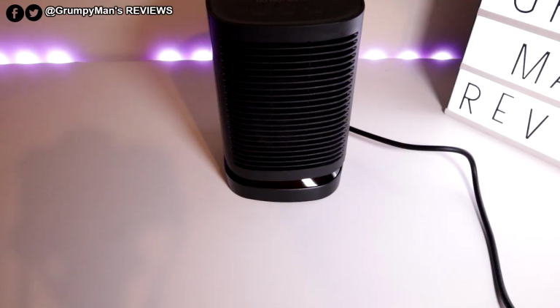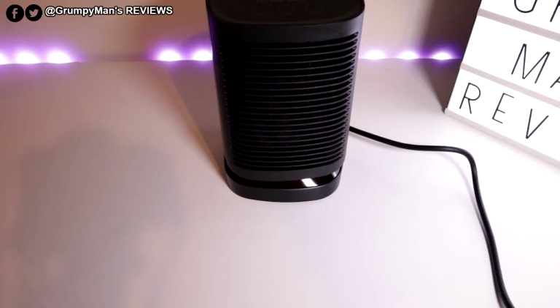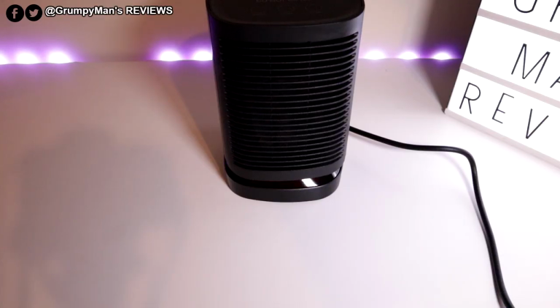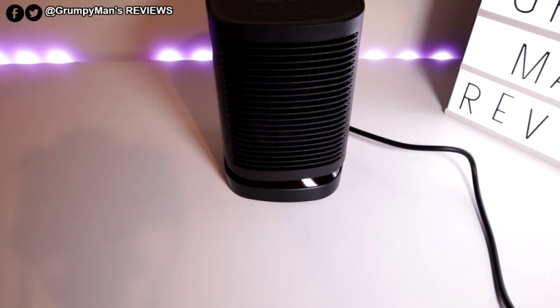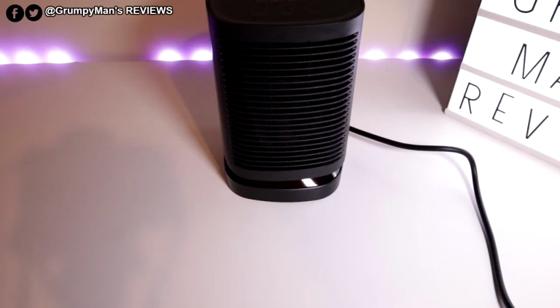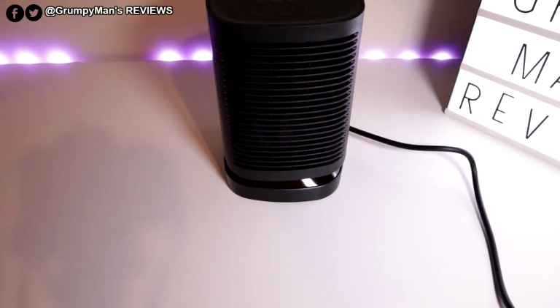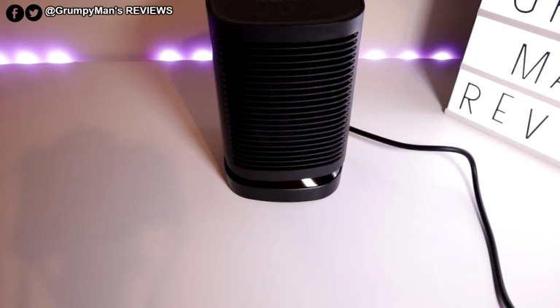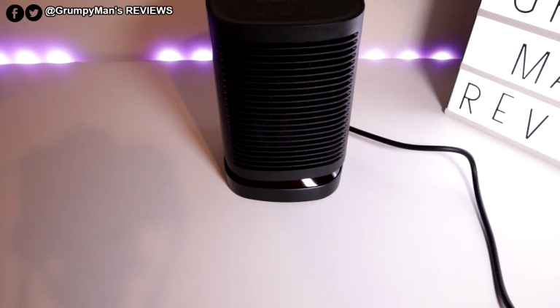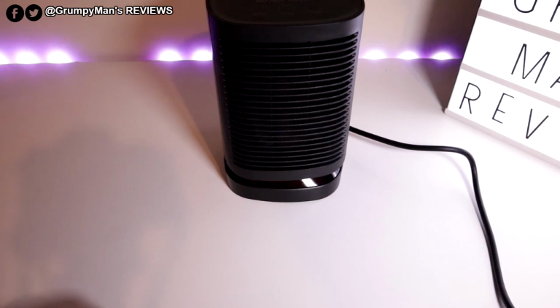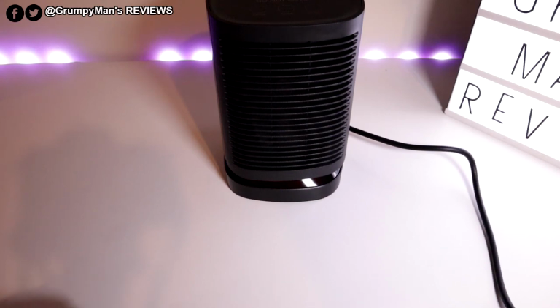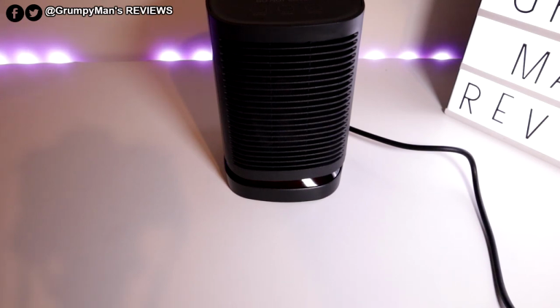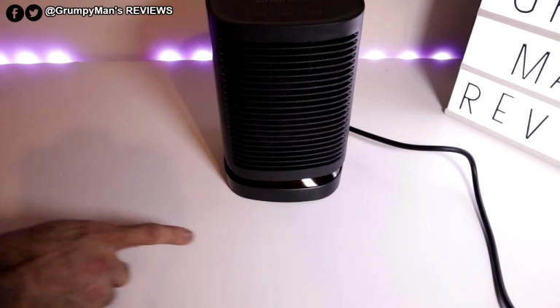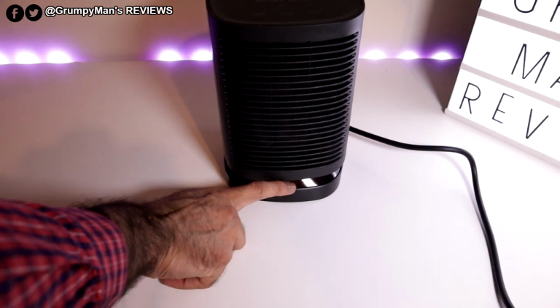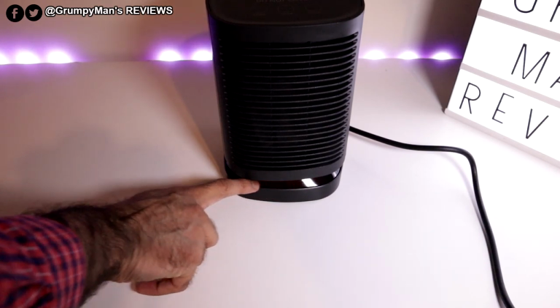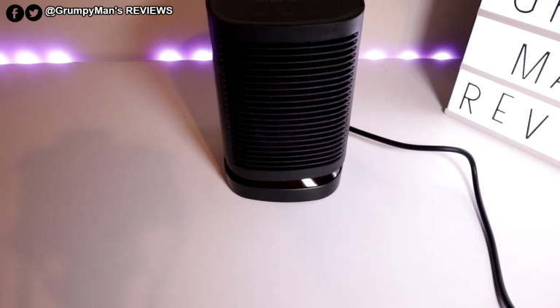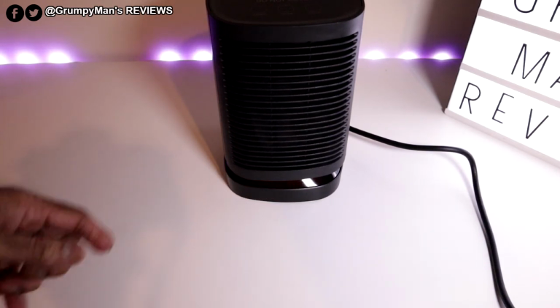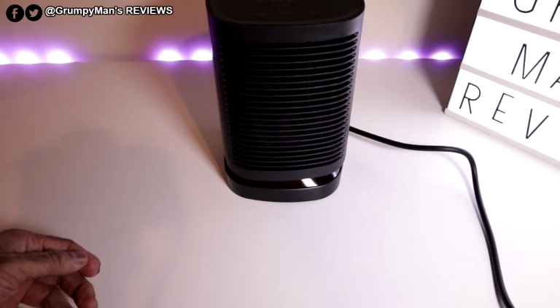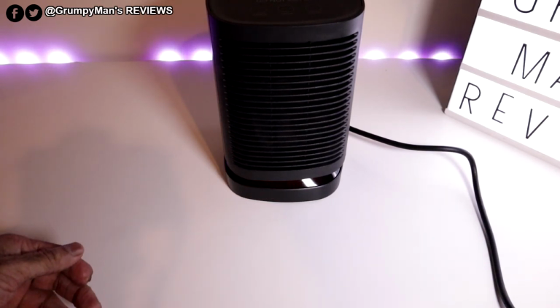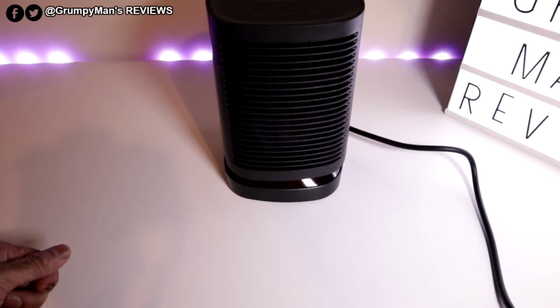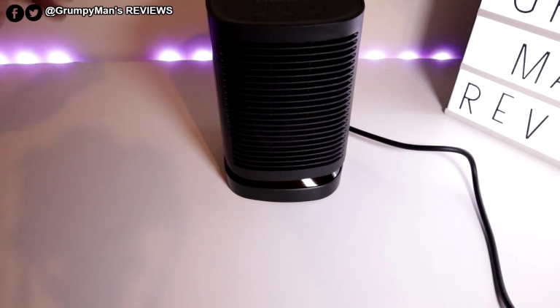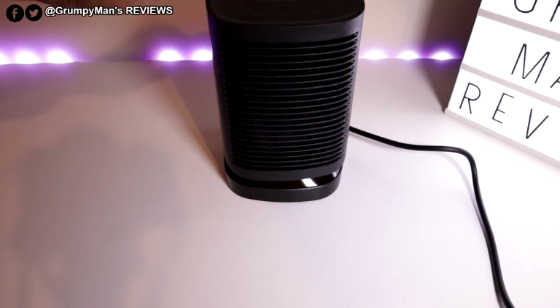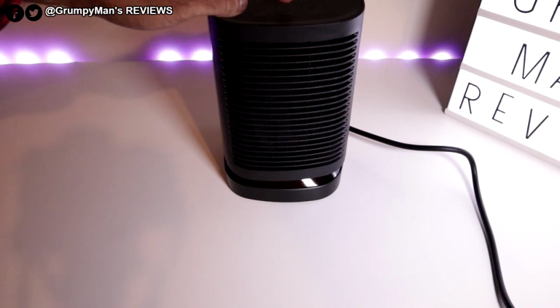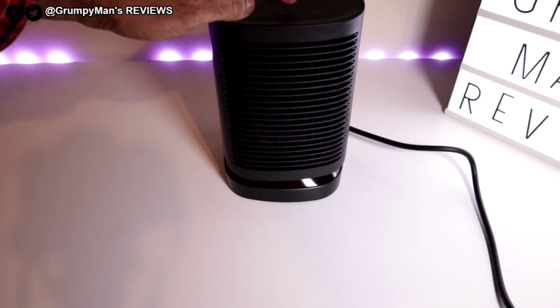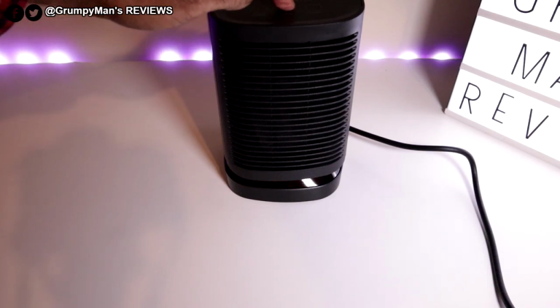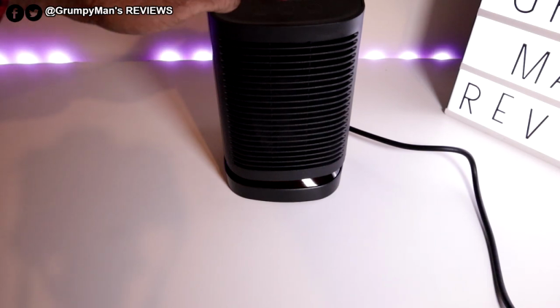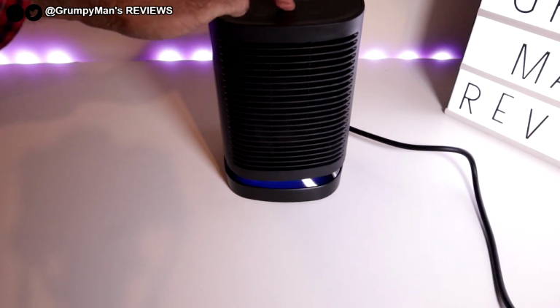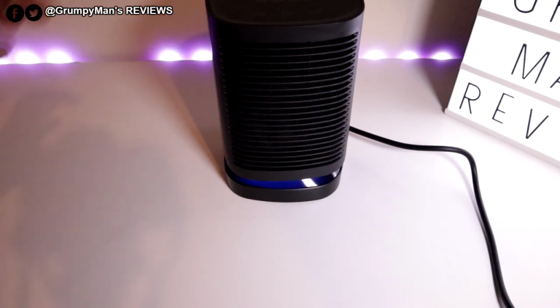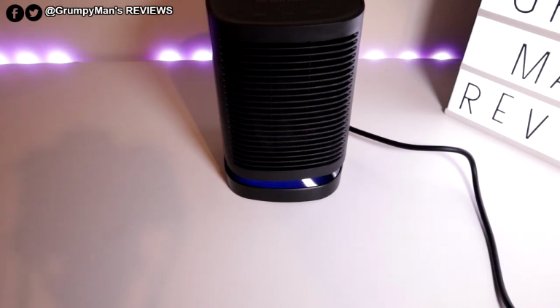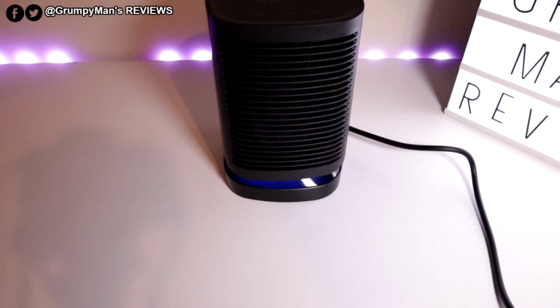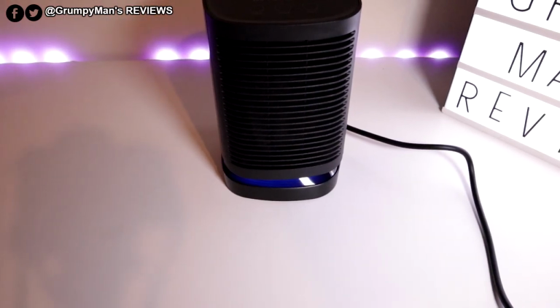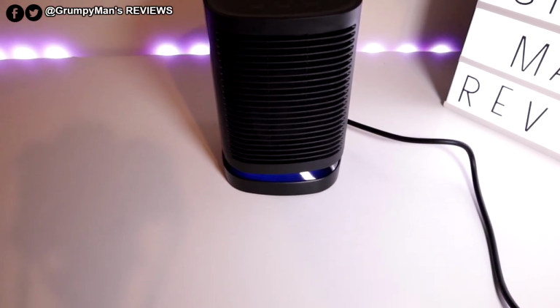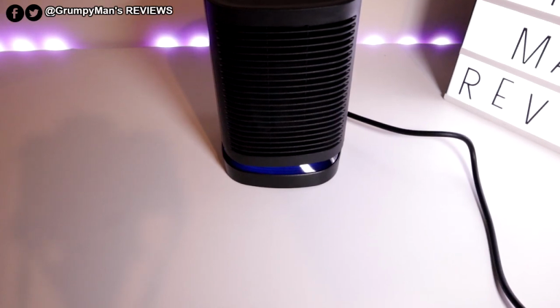Apologies for the lighting. I just wanted to show you at the bottom of the base — it turns red when you've got it on the hot setting, and when you put it on cold, it turns blue. You can see the blue color a lot better.